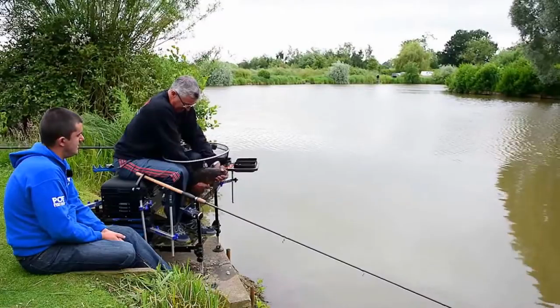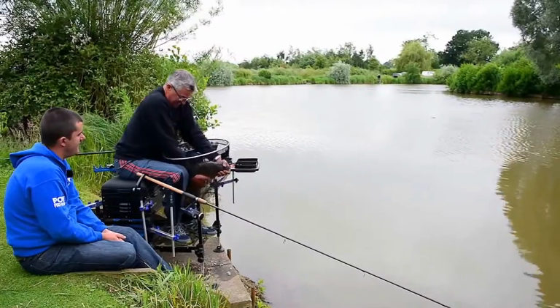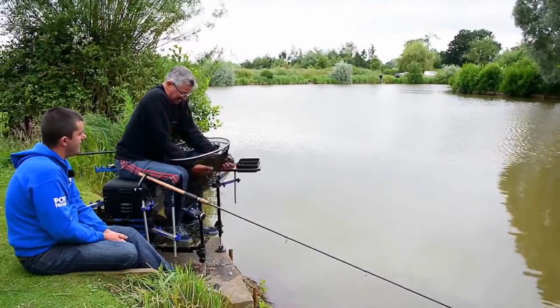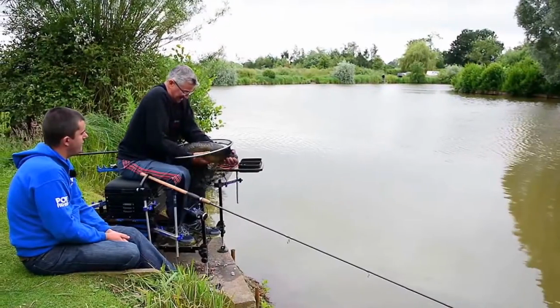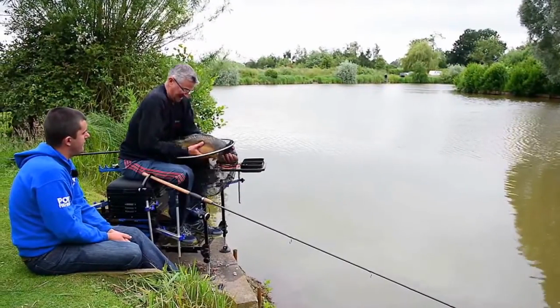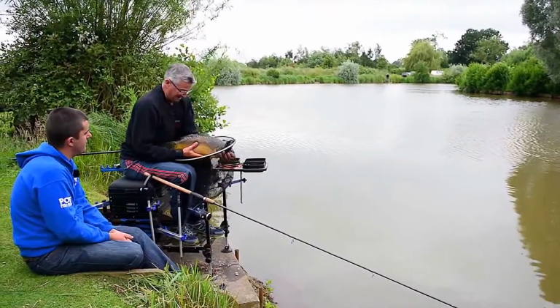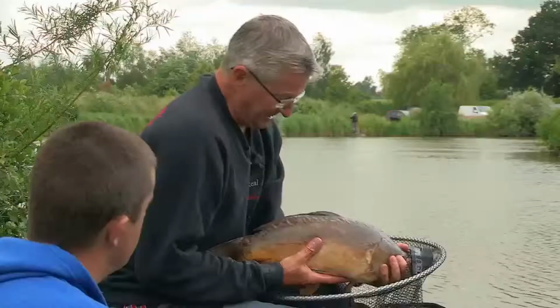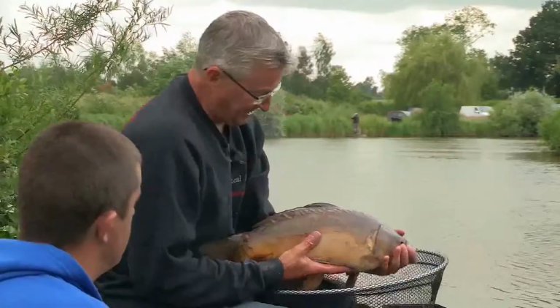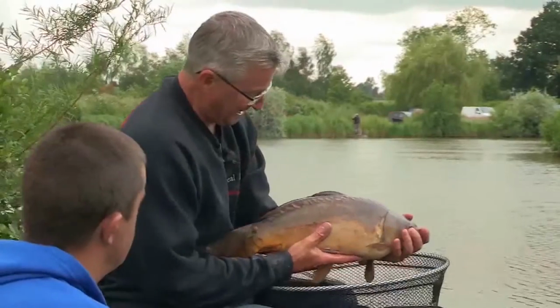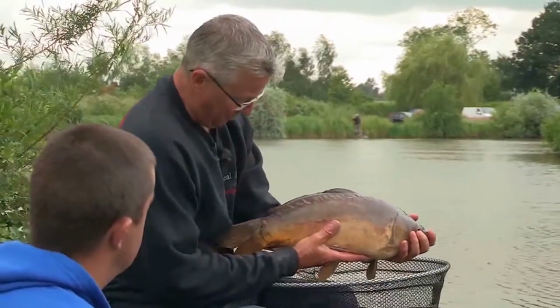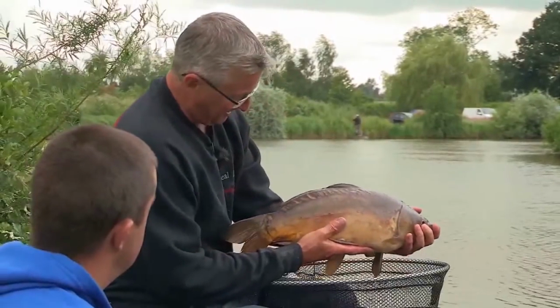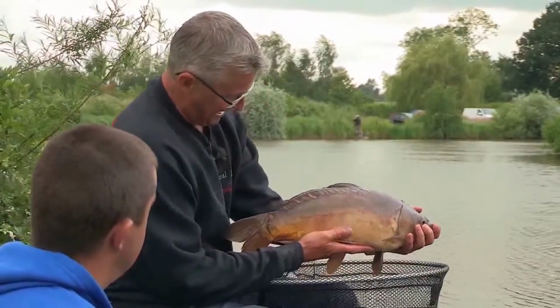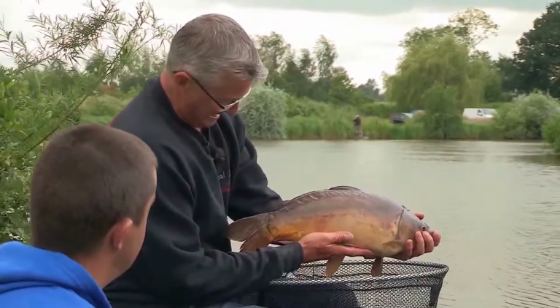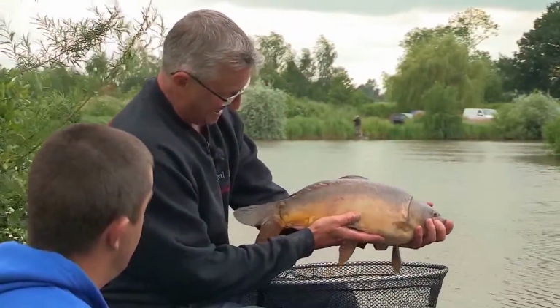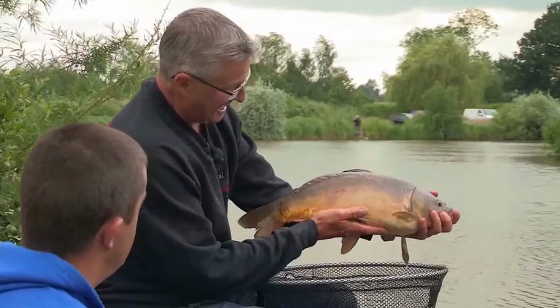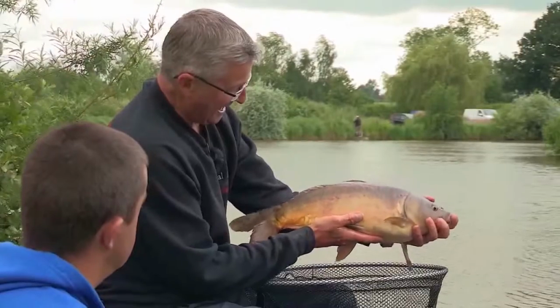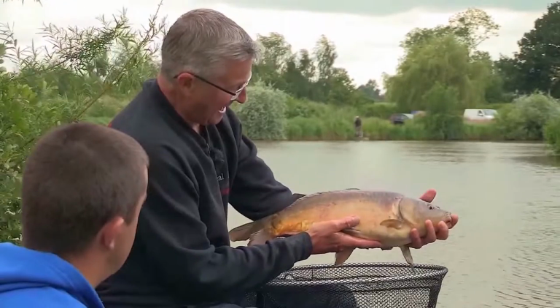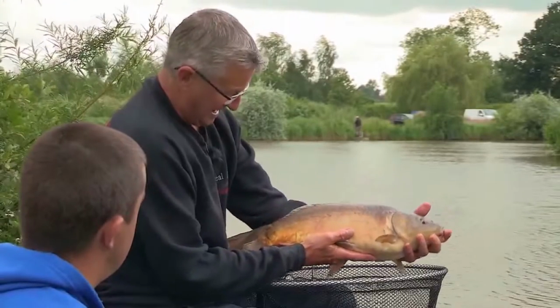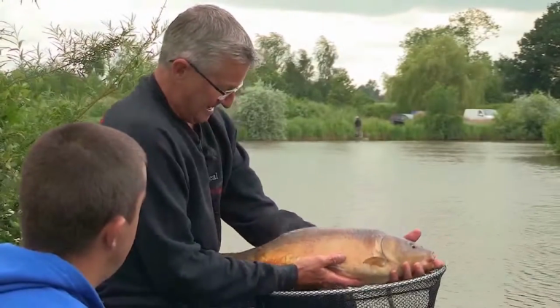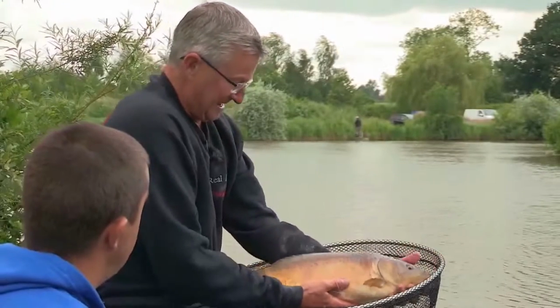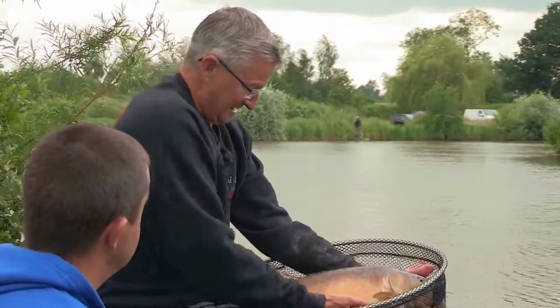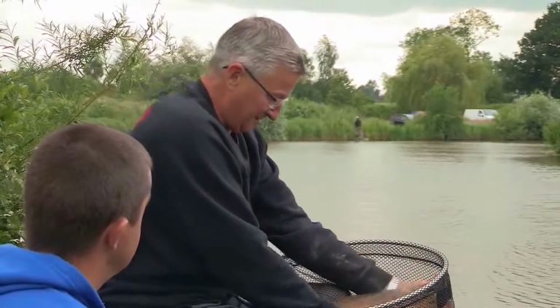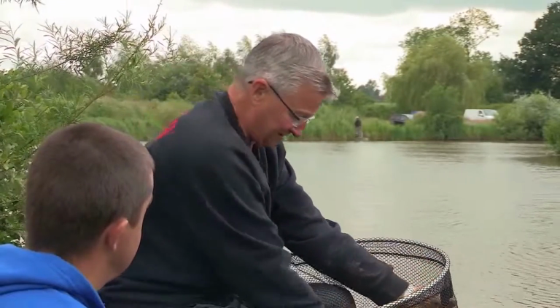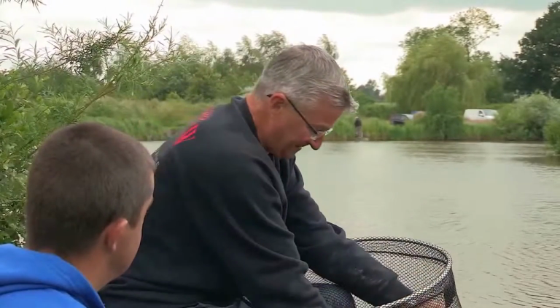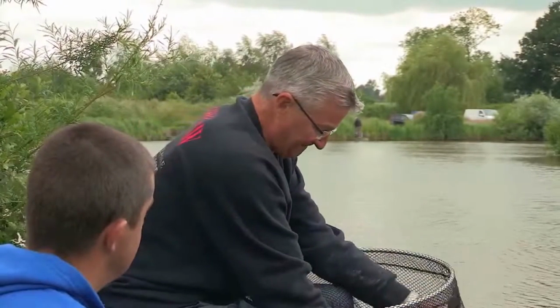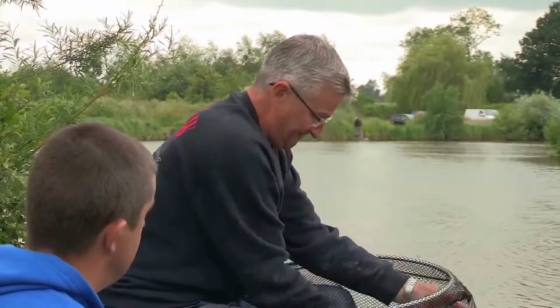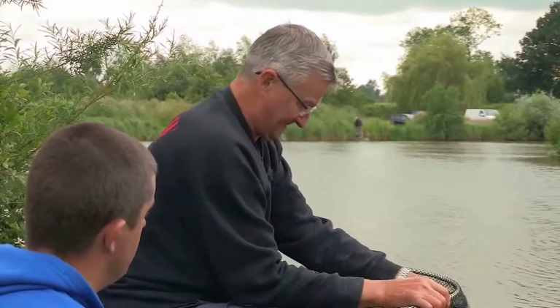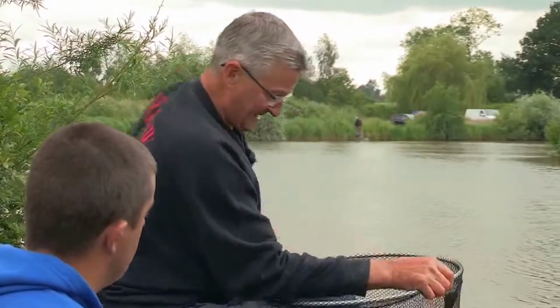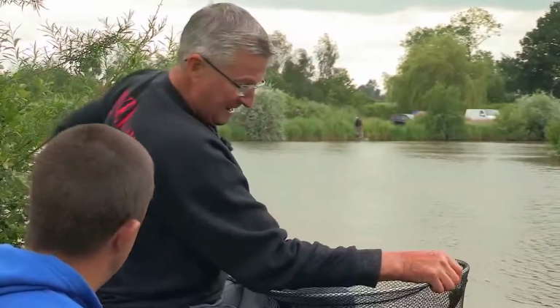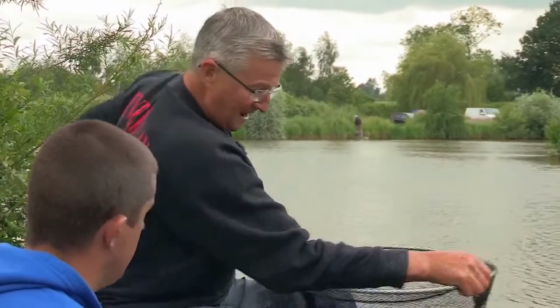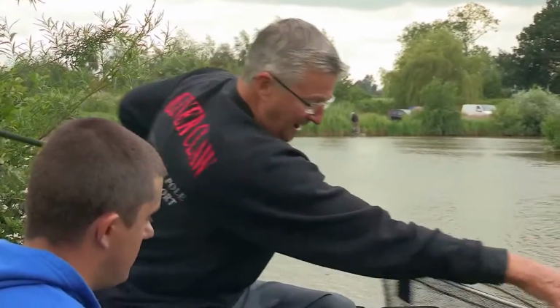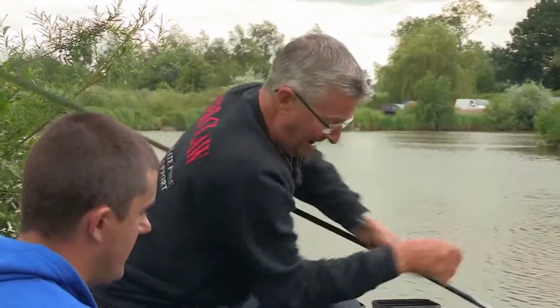They're lively, aren't they — these fish. So fit. He's itching to get back in the water, isn't he? Another nice fish there. Six pounds, probably? Yeah, I think so. Well done. What a lovely way to end the day.